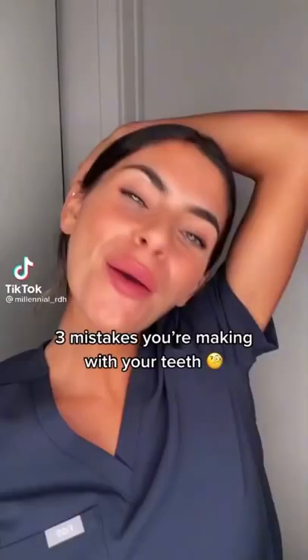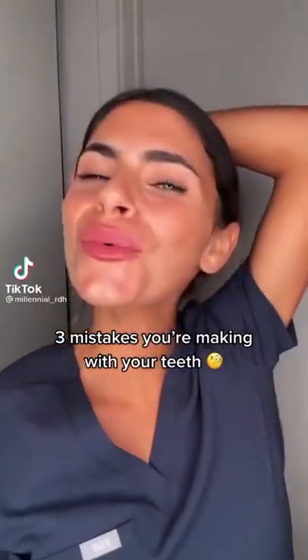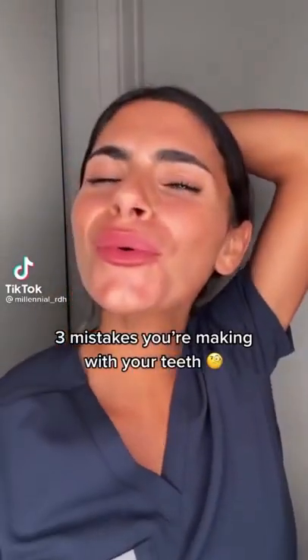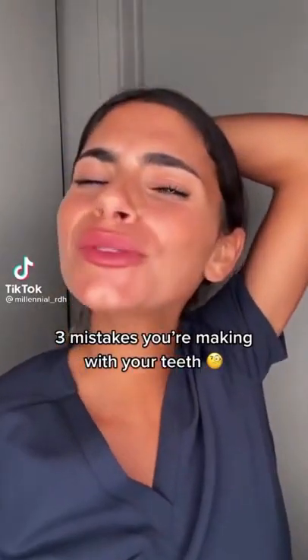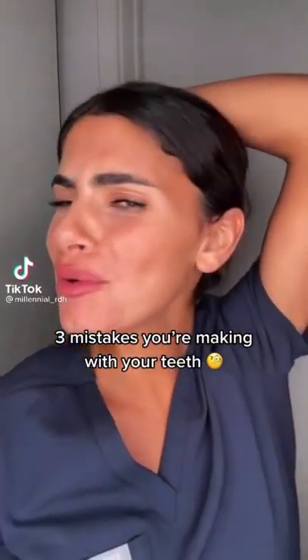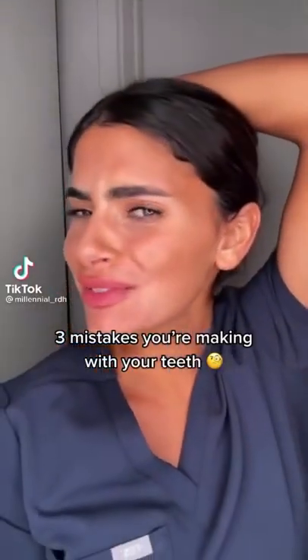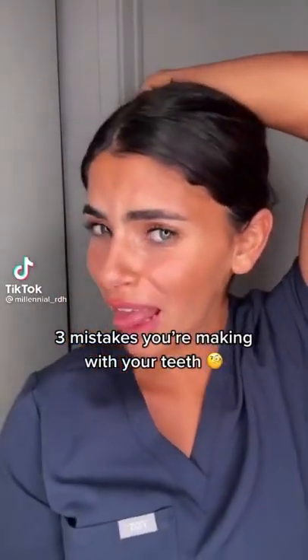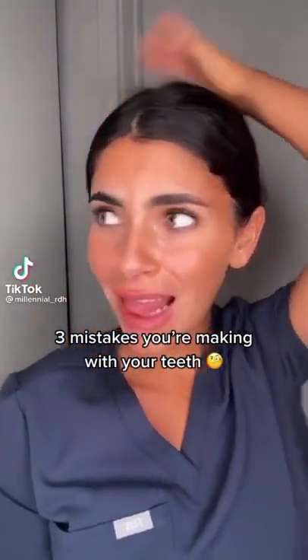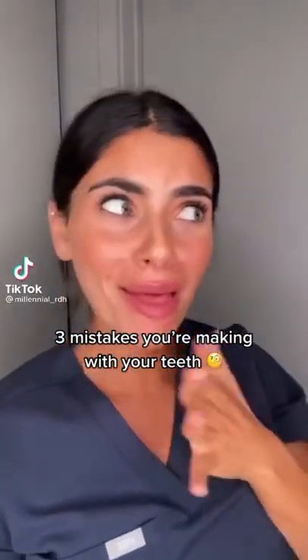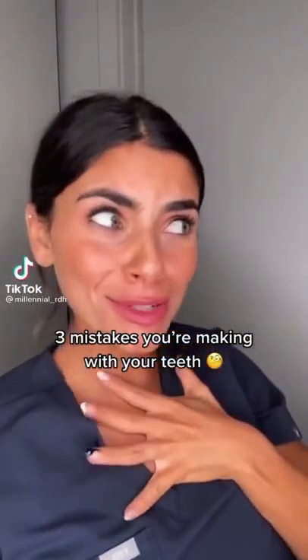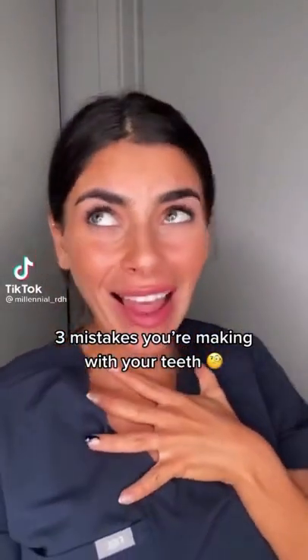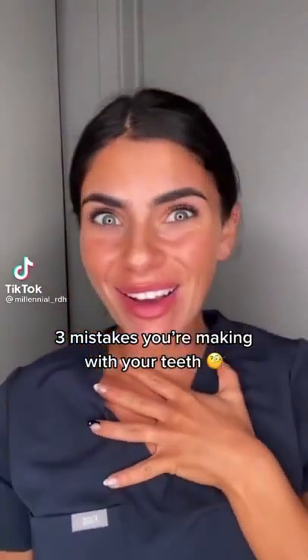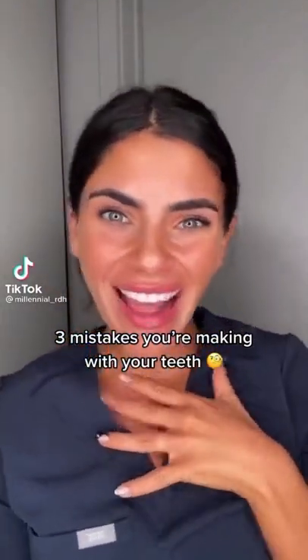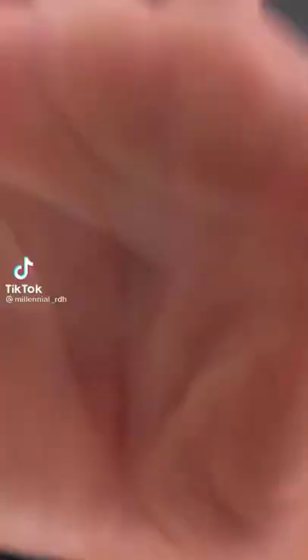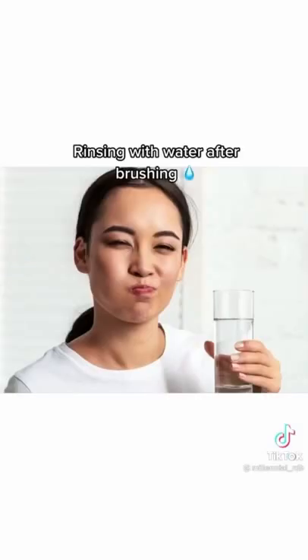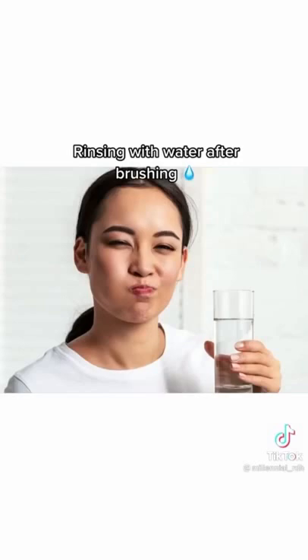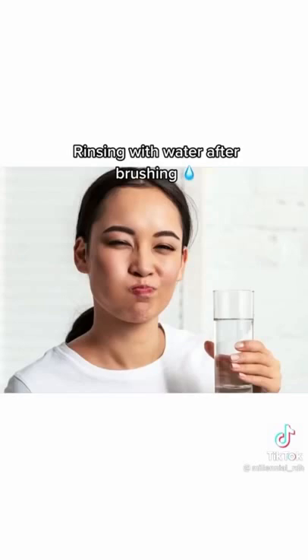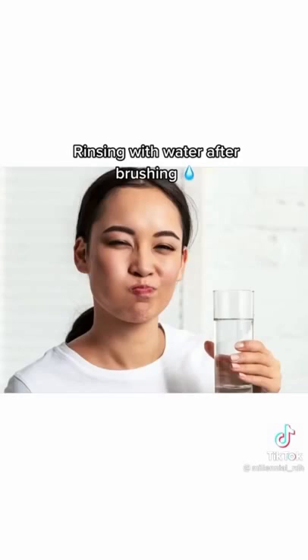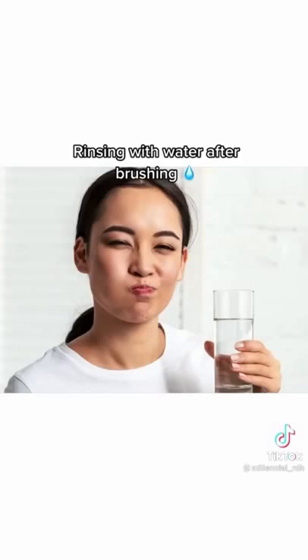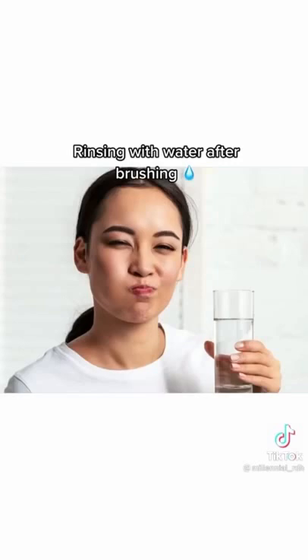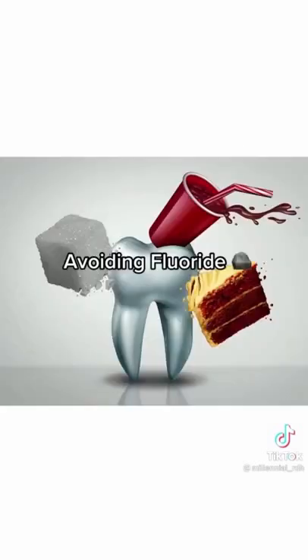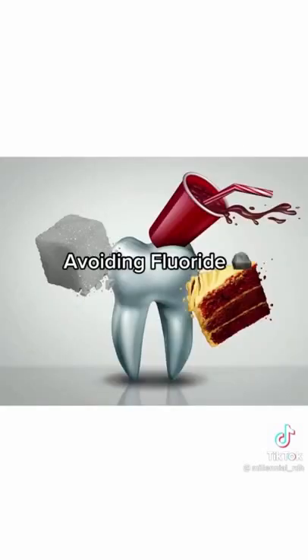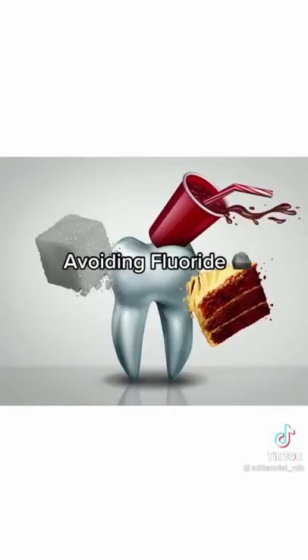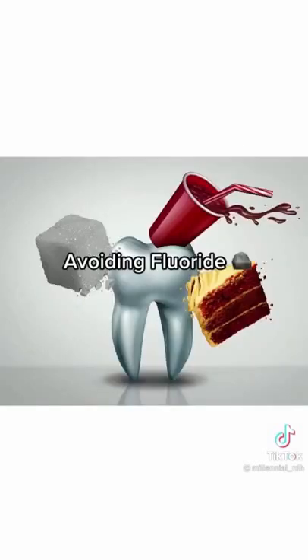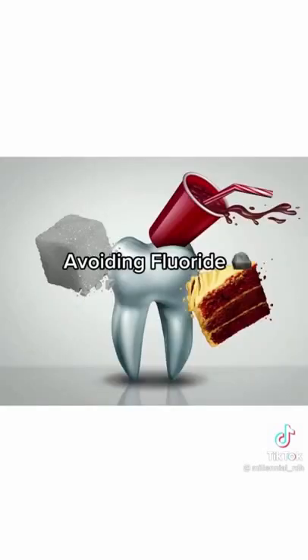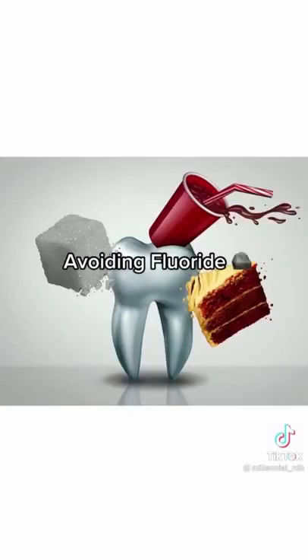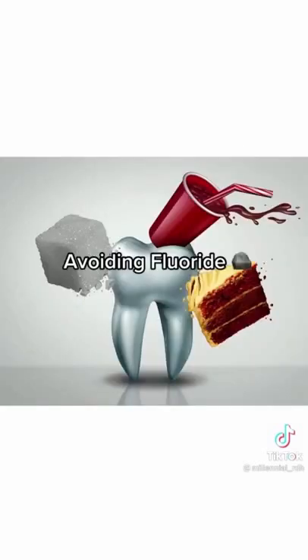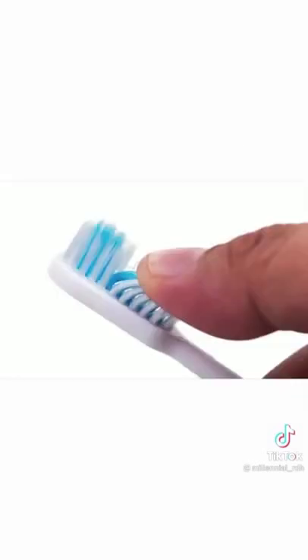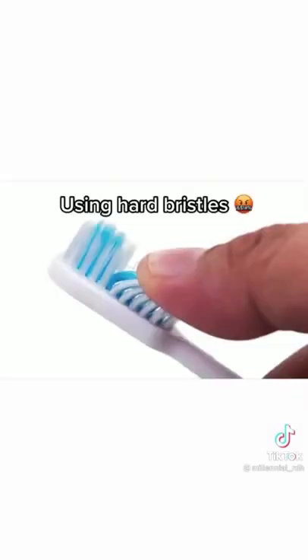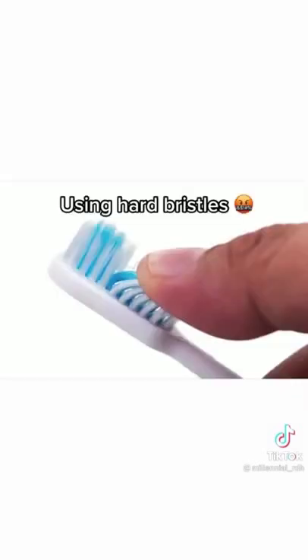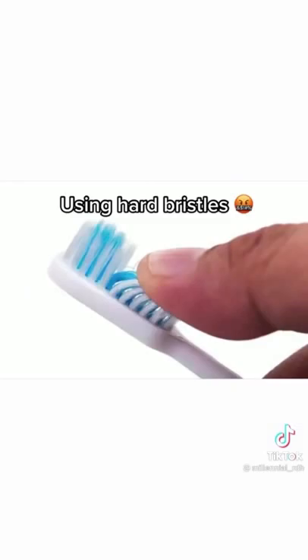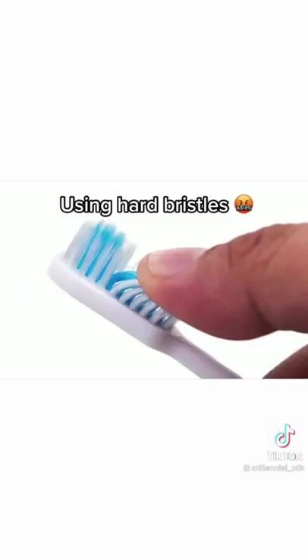Three mistakes you're making with your teeth: rinsing with water after brushing, avoiding fluoride, and using hard bristles.